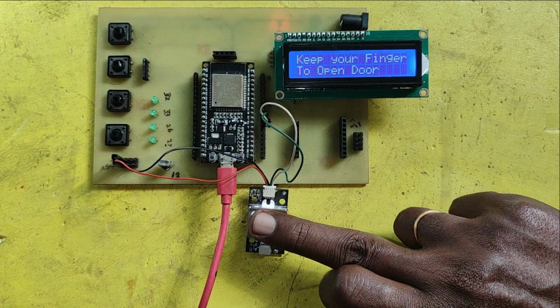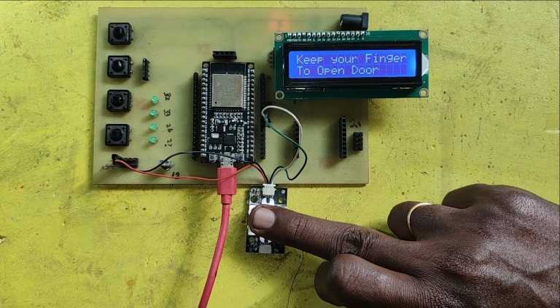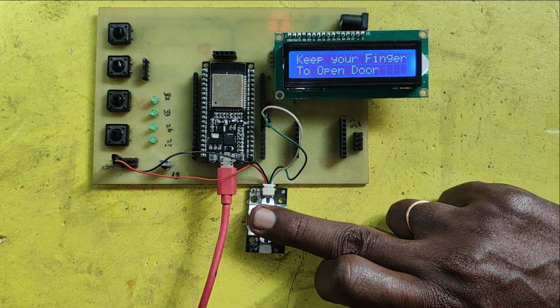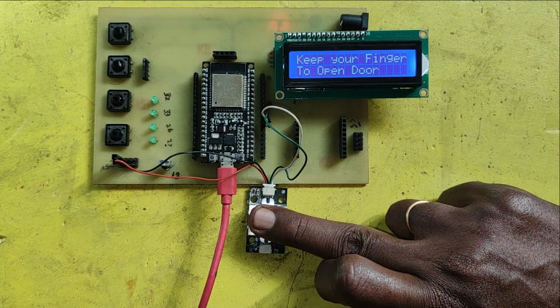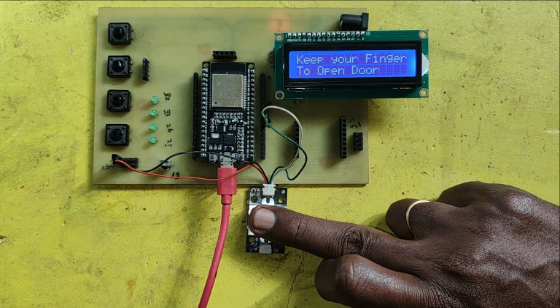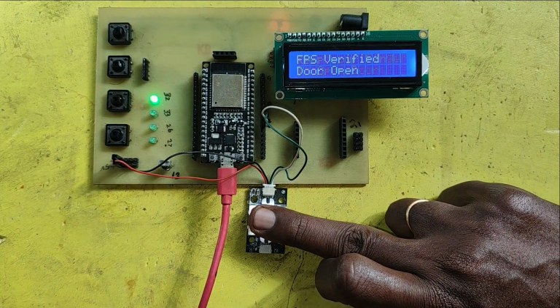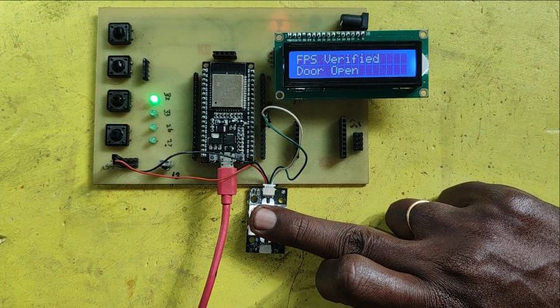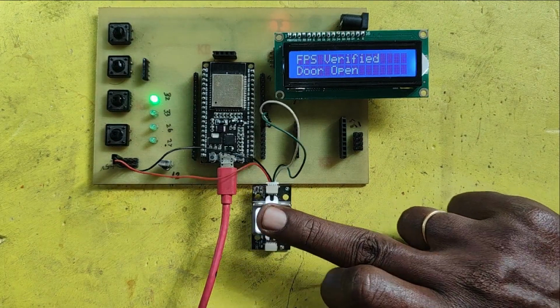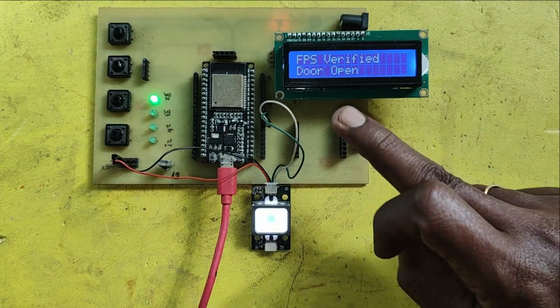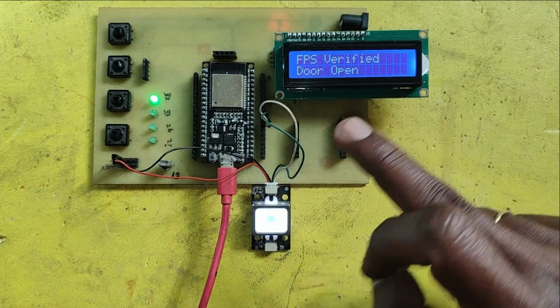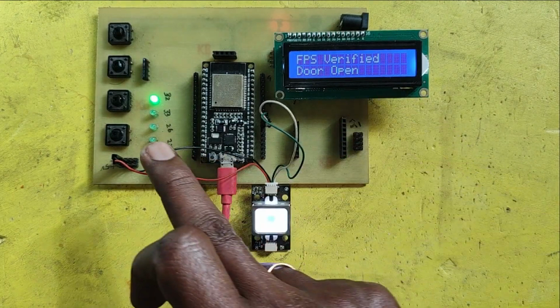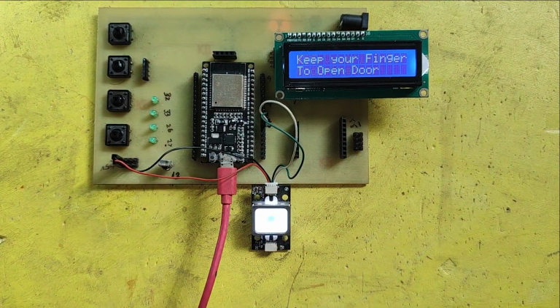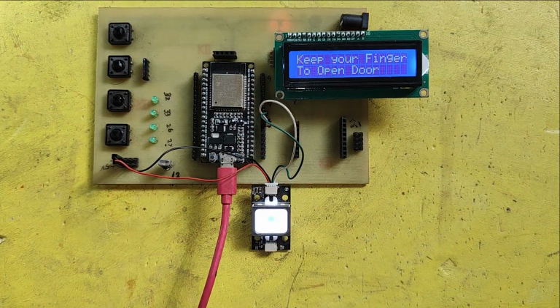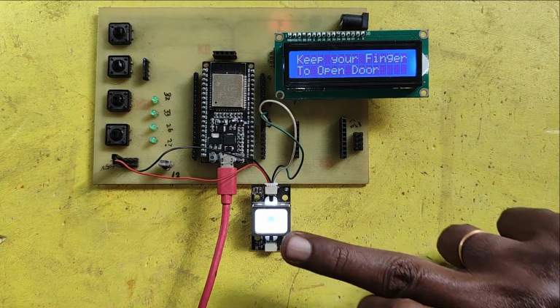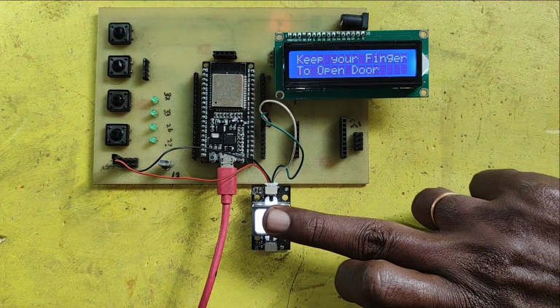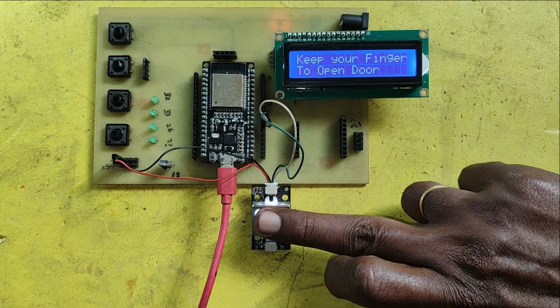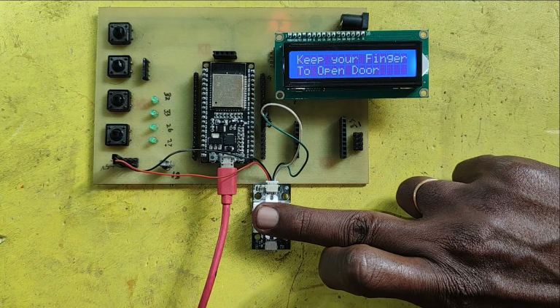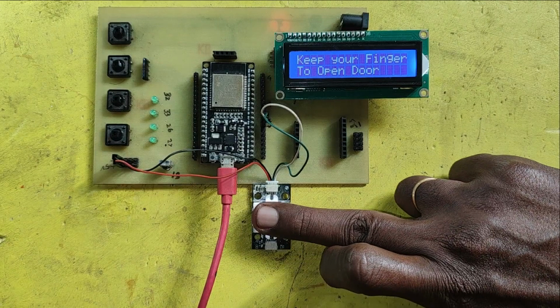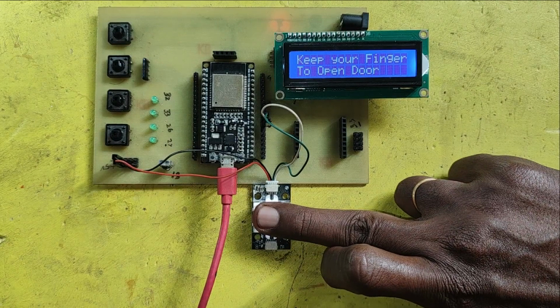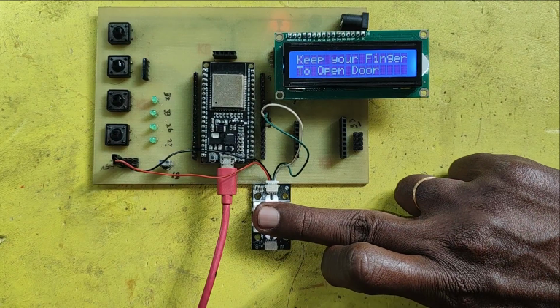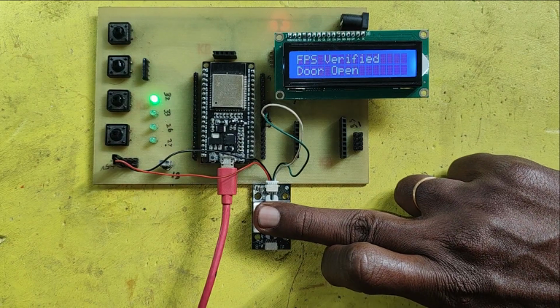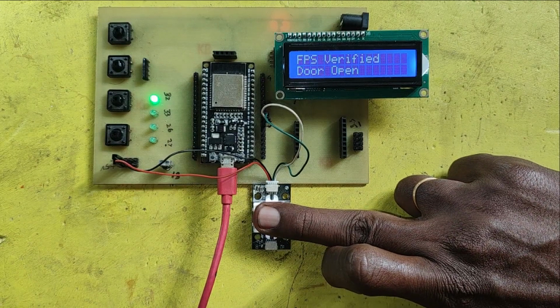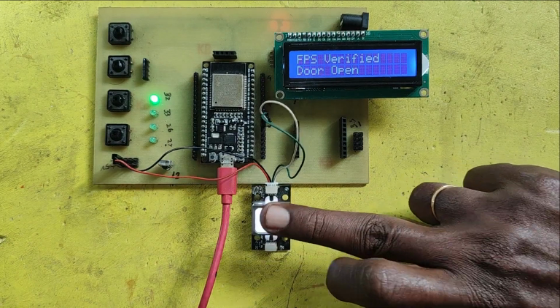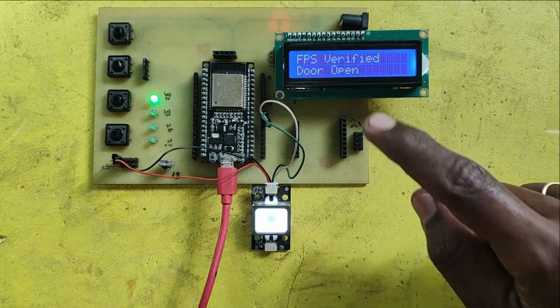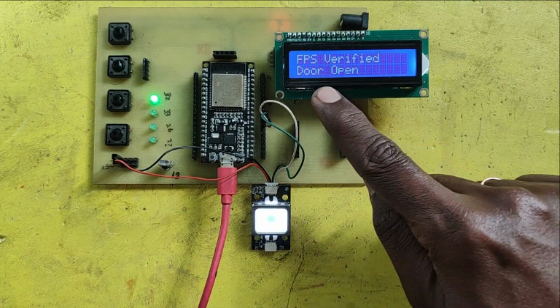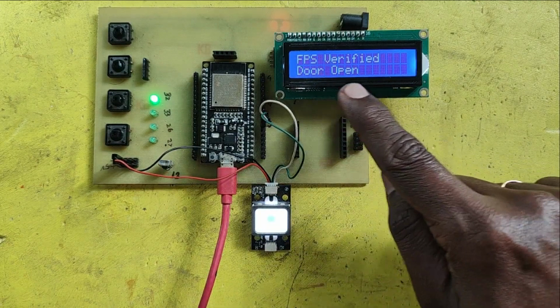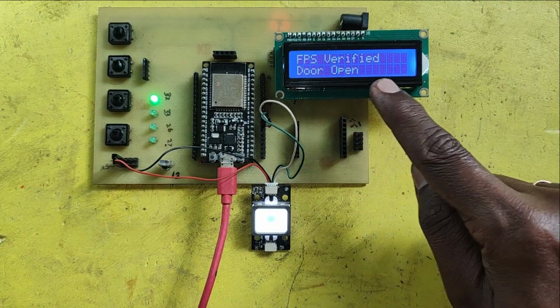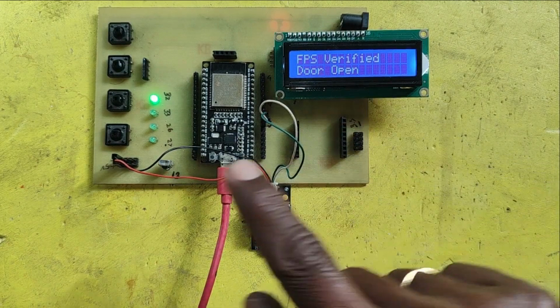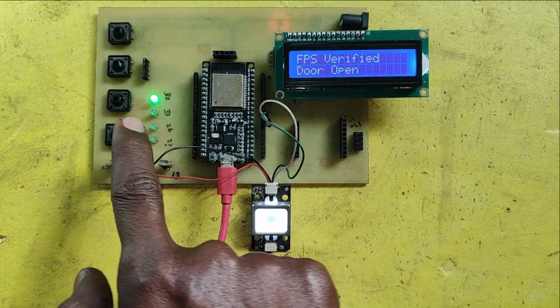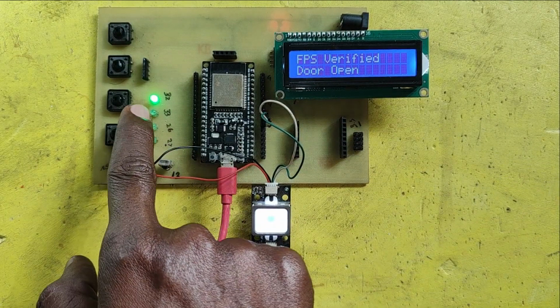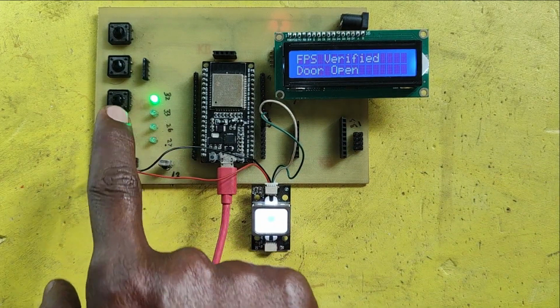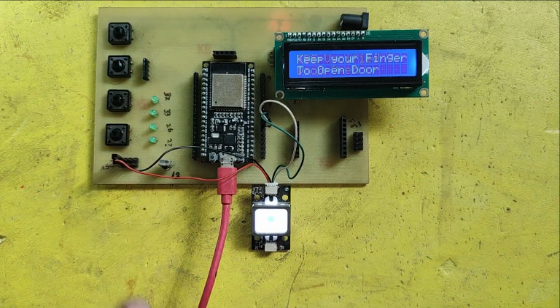I have given 1 second to turn on the LED. If you want to increase the time, you can modify it in the program. Please watch the full video to make this project.